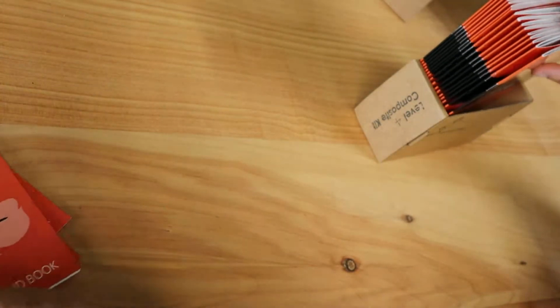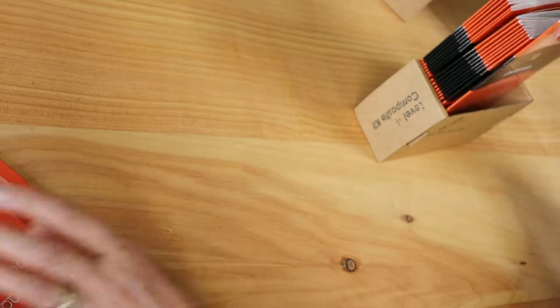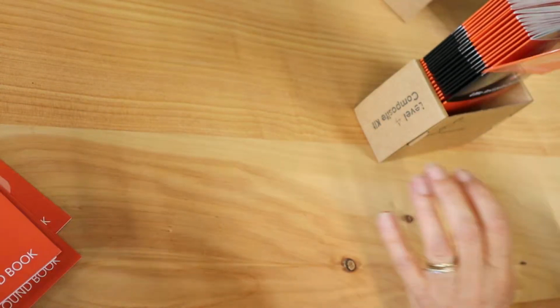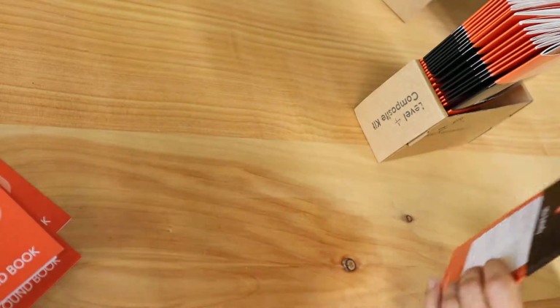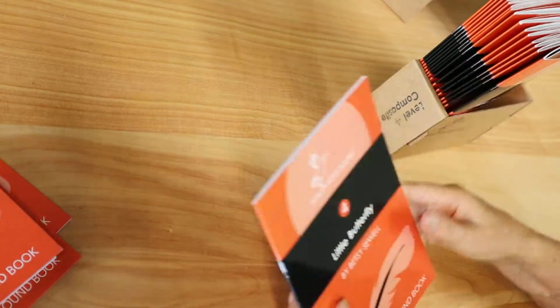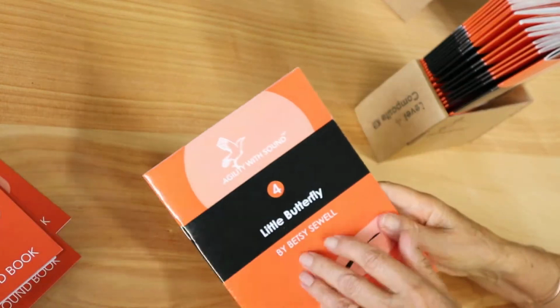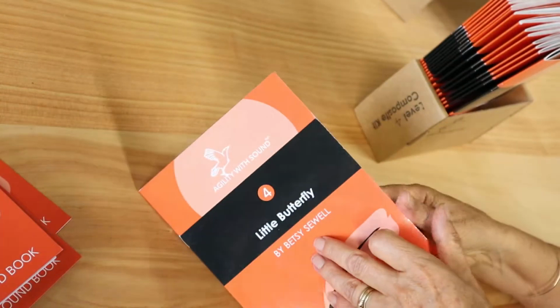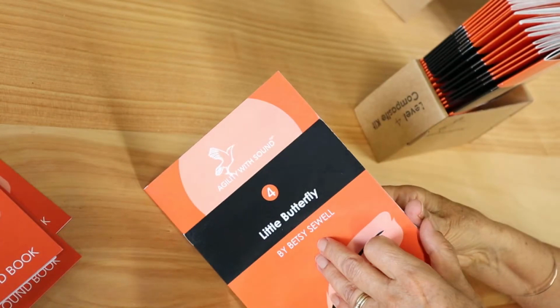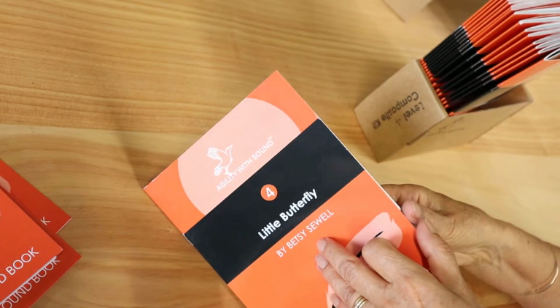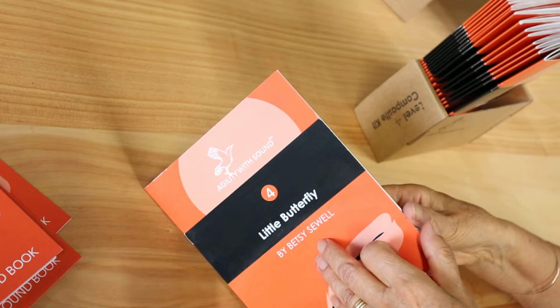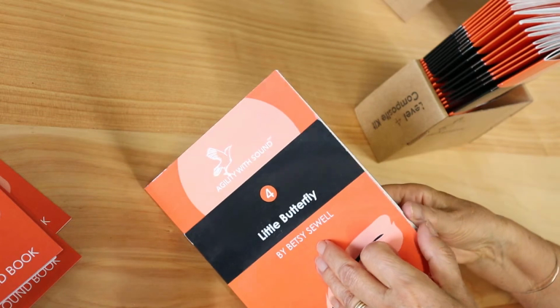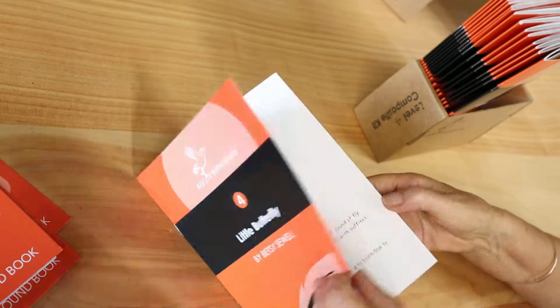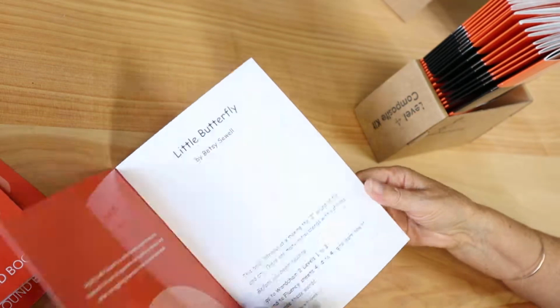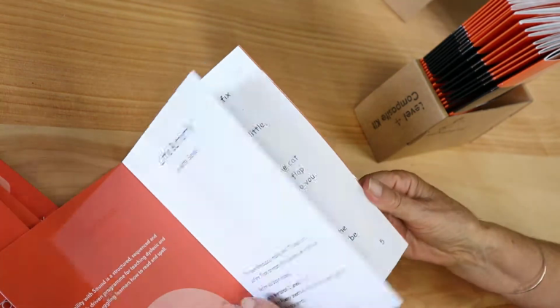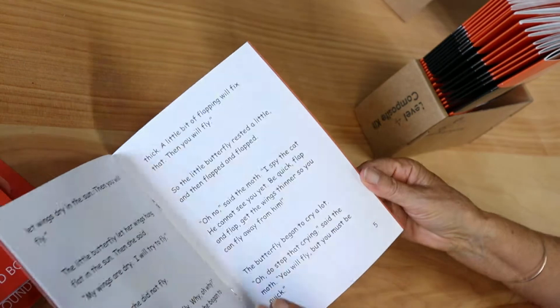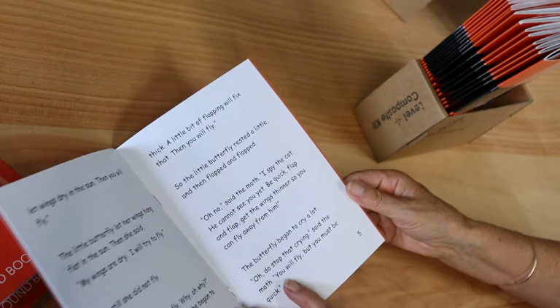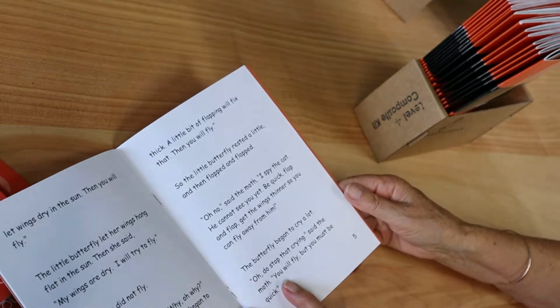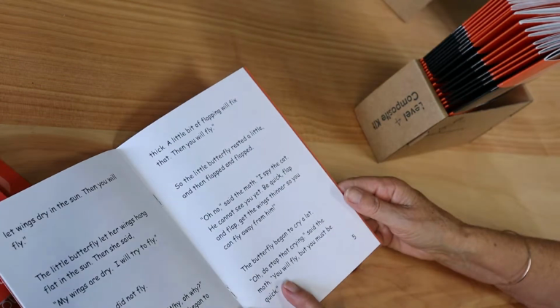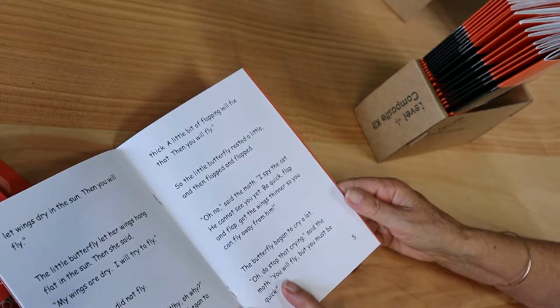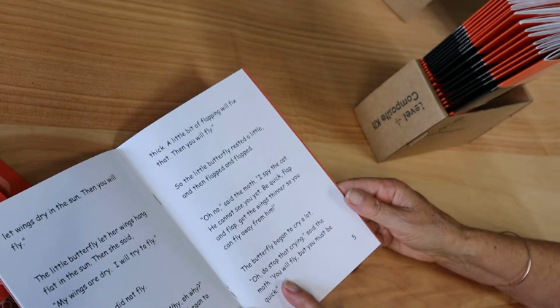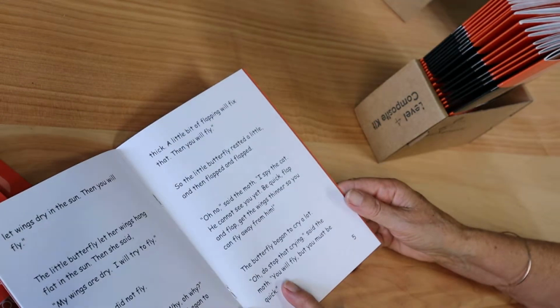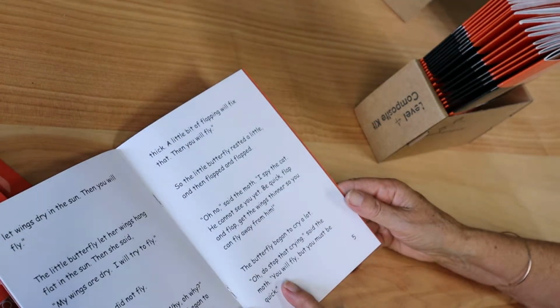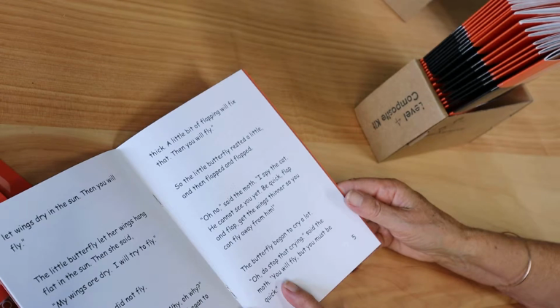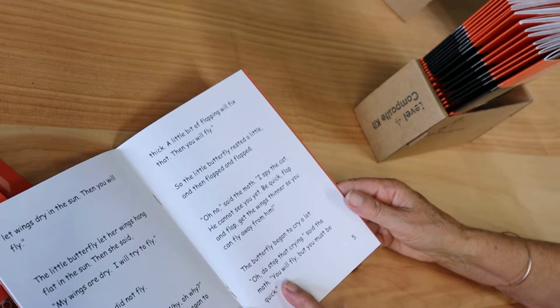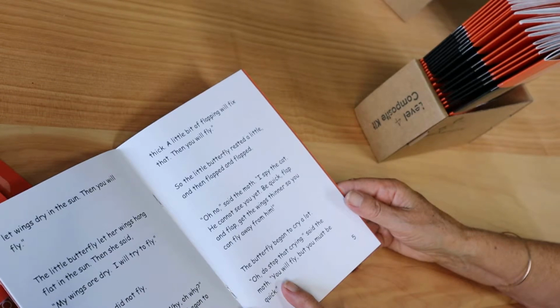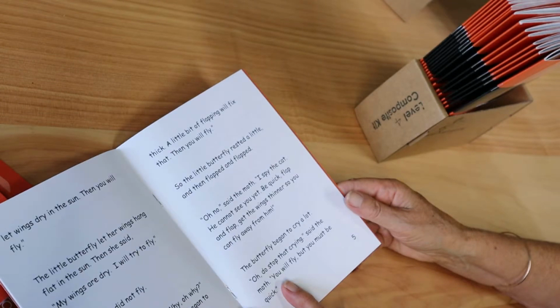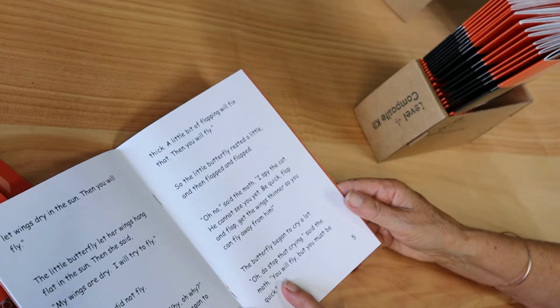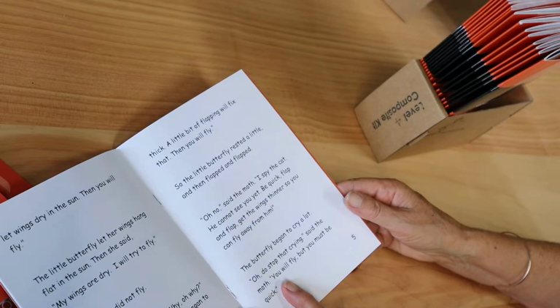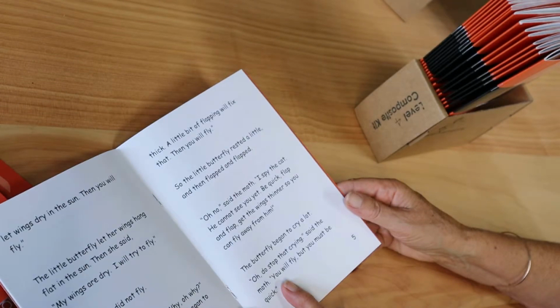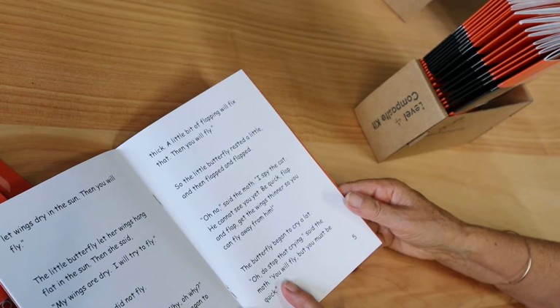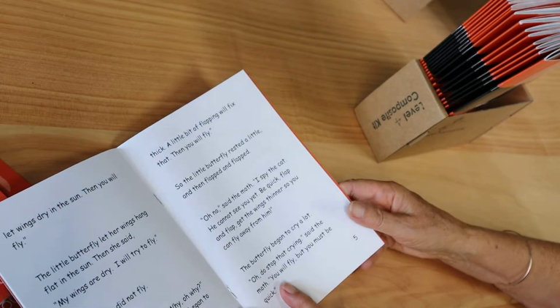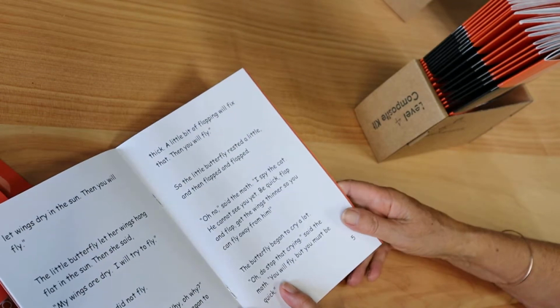The Little Butterfly is a fictional story but it does explain the process that butterflies go through as they emerge from their chrysalis. But this butterfly is a bit of a rebel.